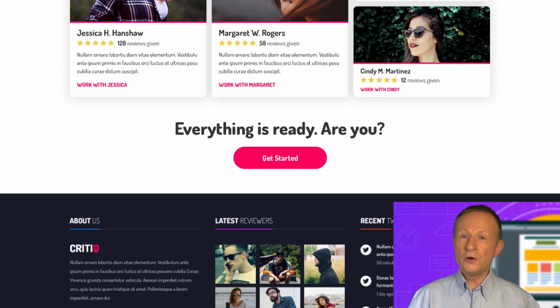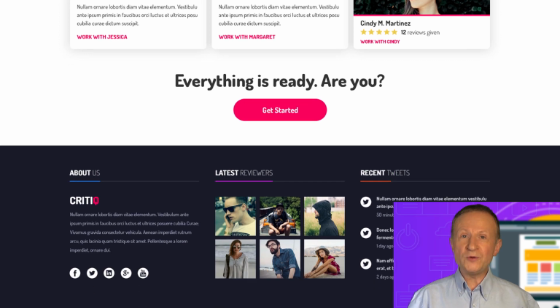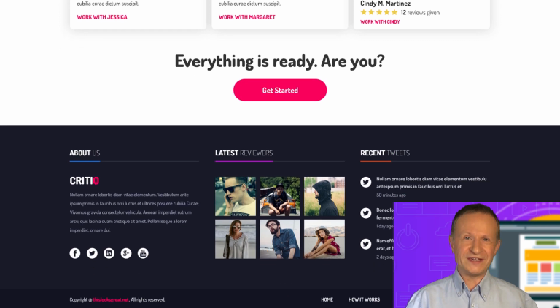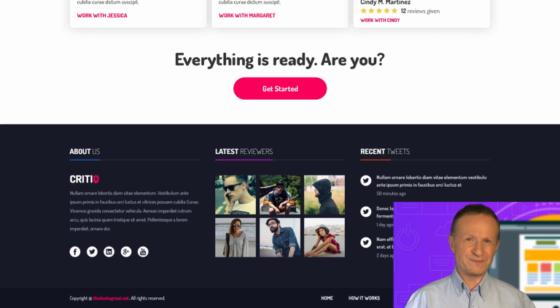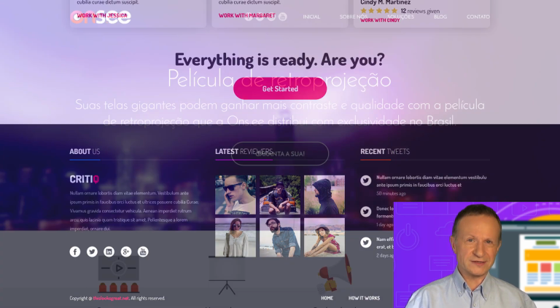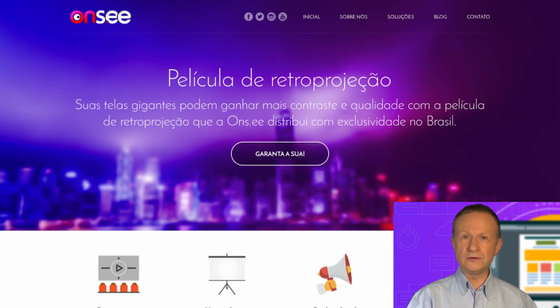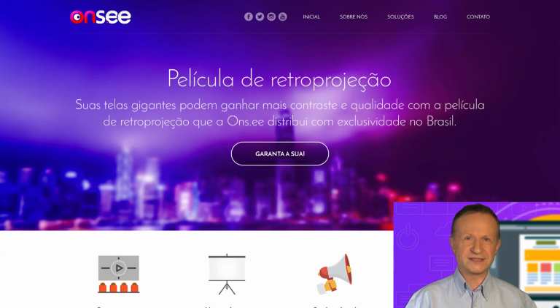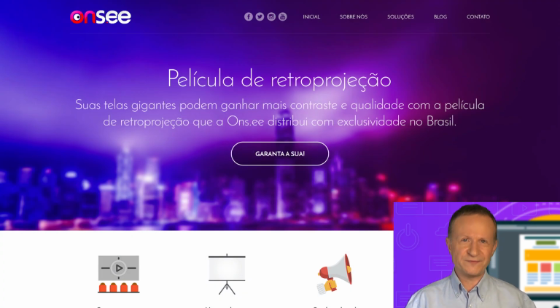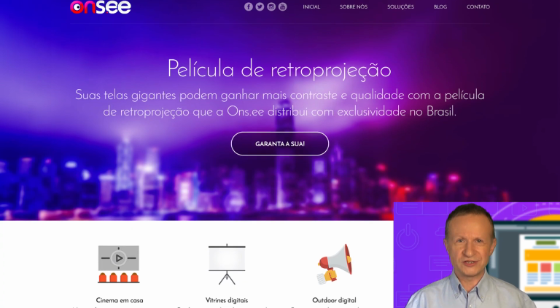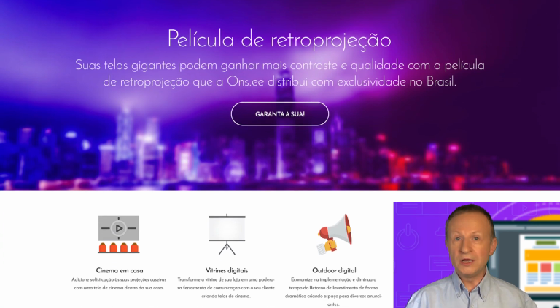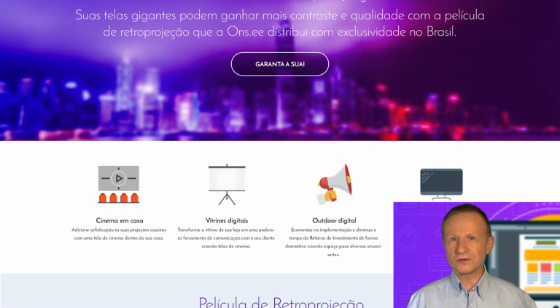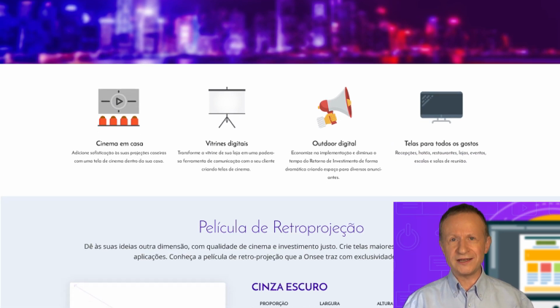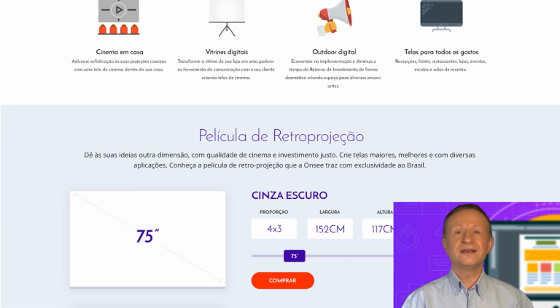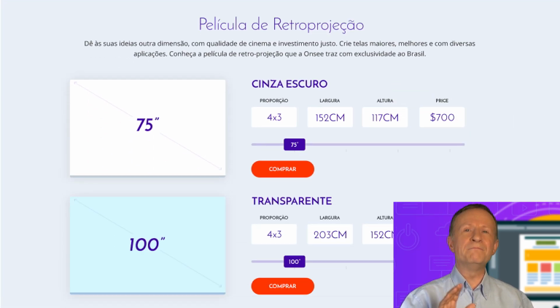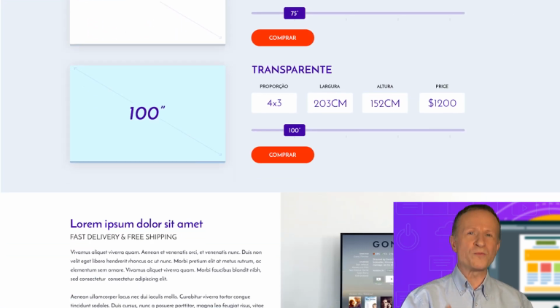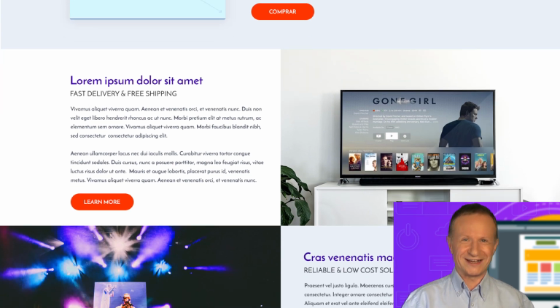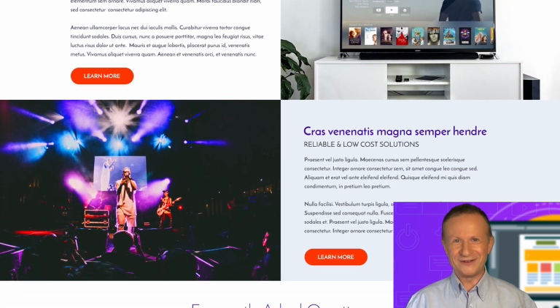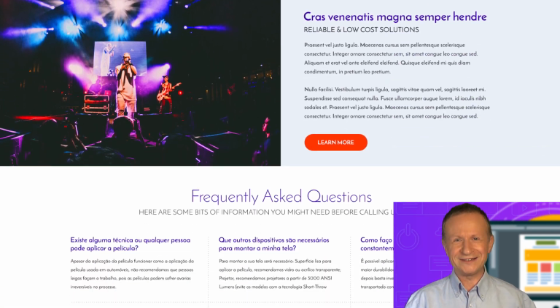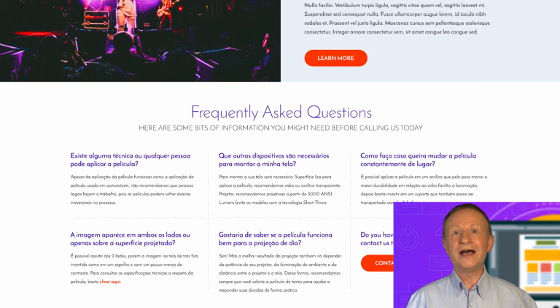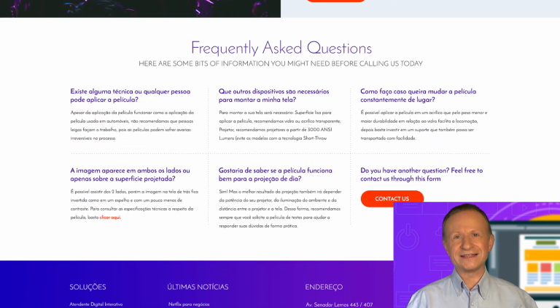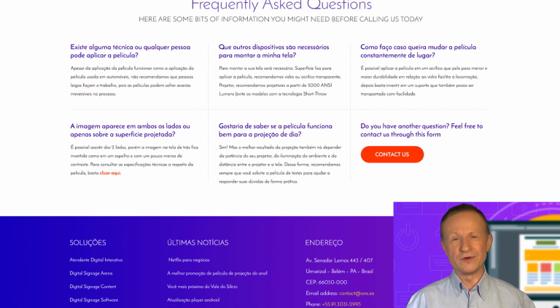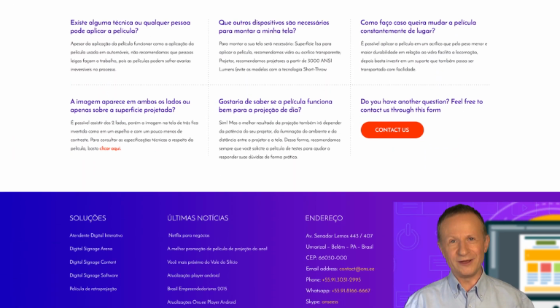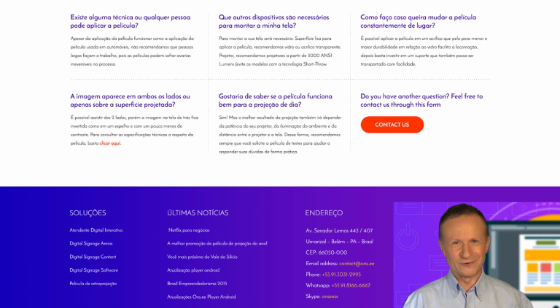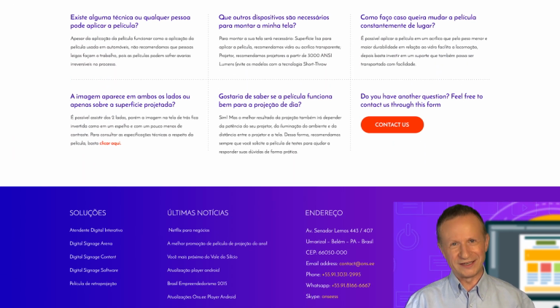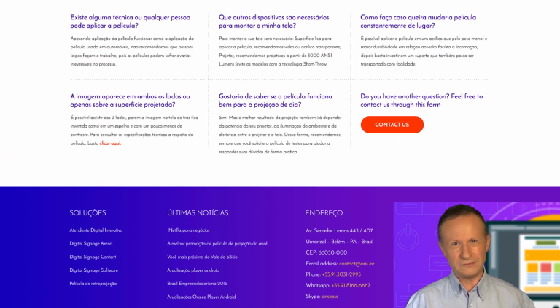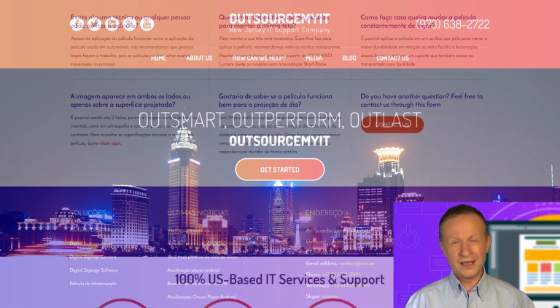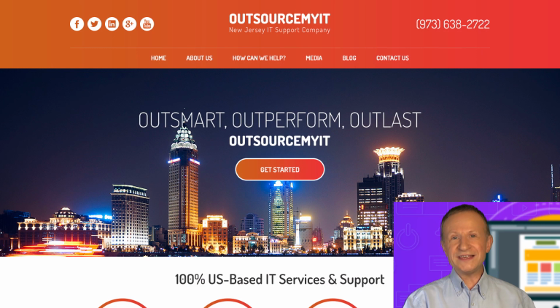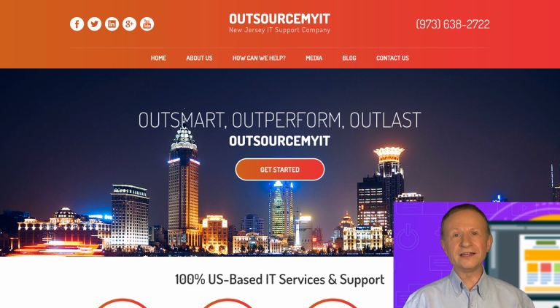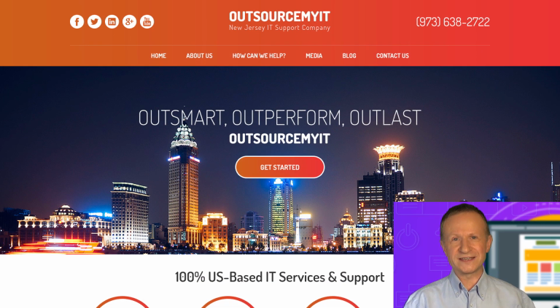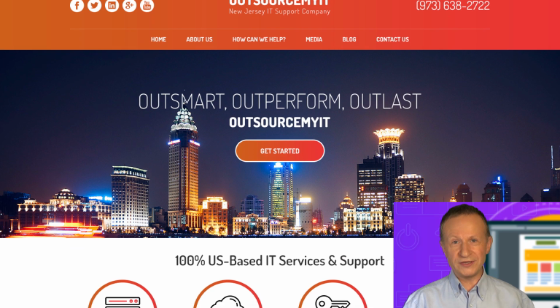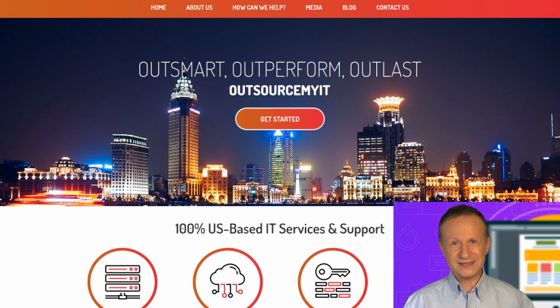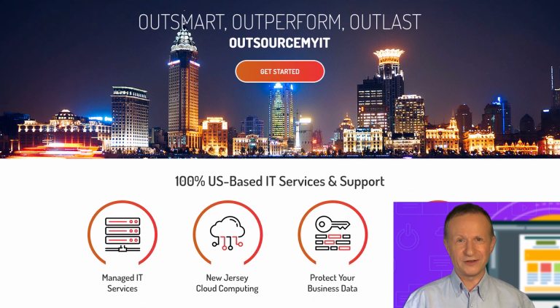With no previous experience, you'll learn to use Photoshop, talk to clients, get more projects than you can handle, and have a reliable source of income. This is a life skill that you can depend on.